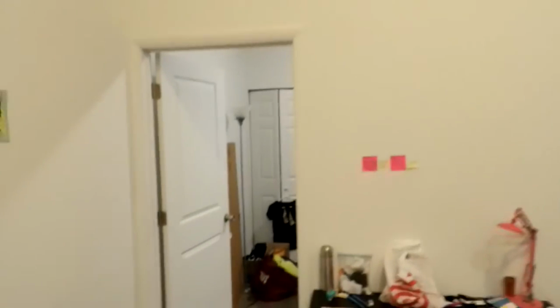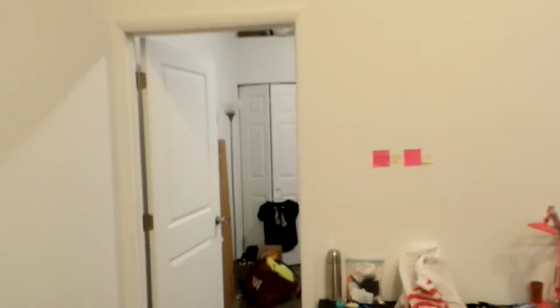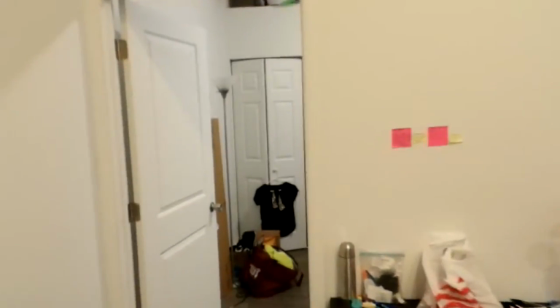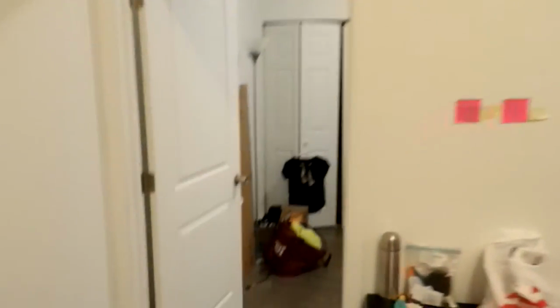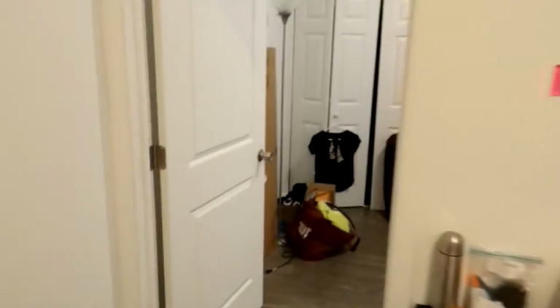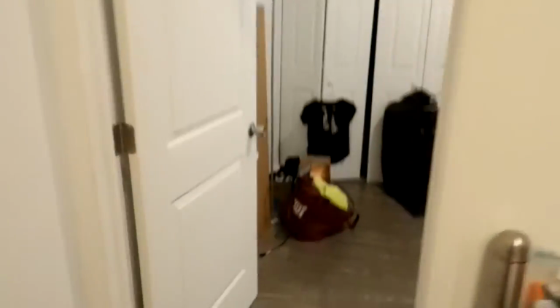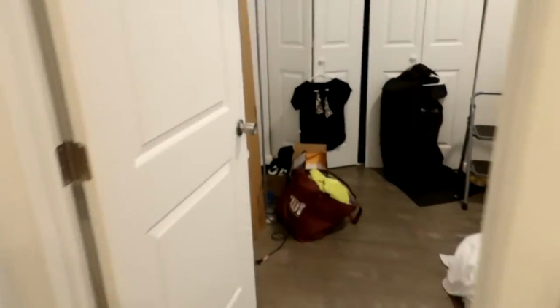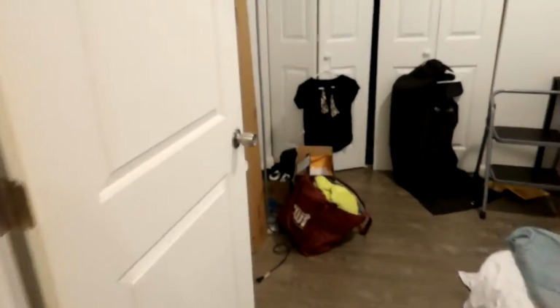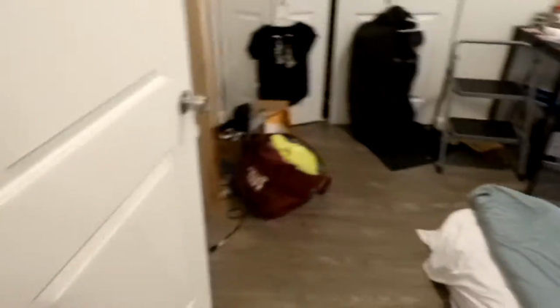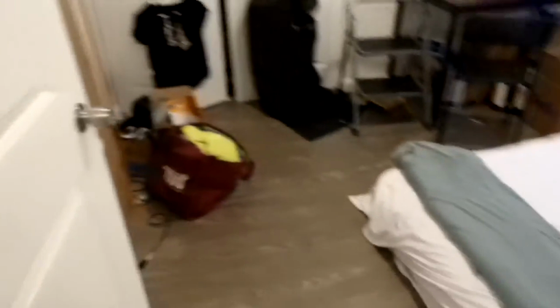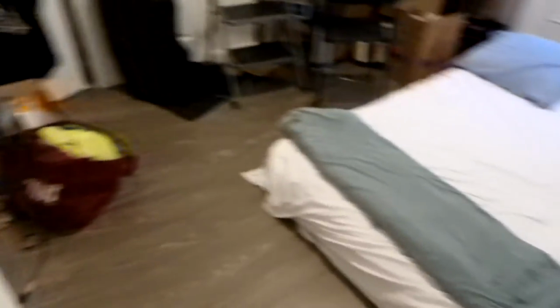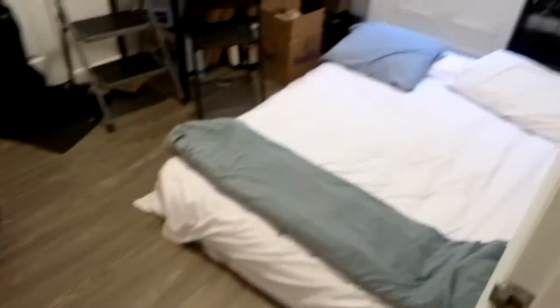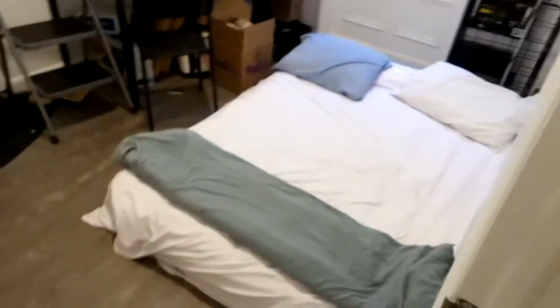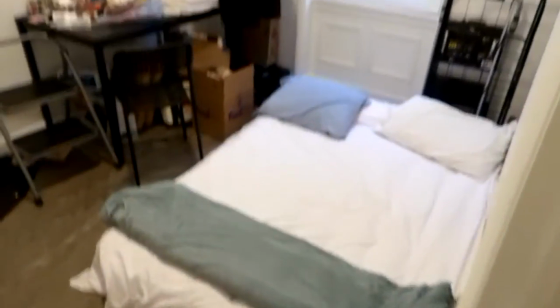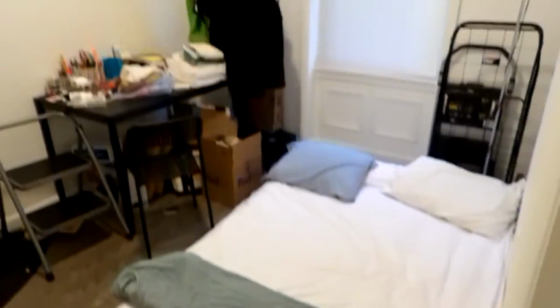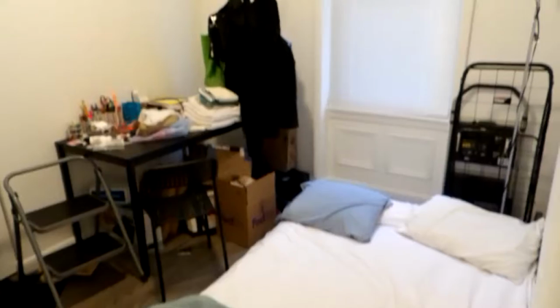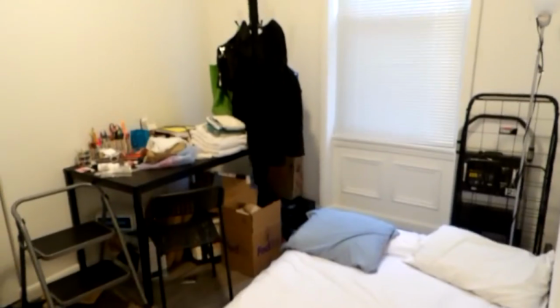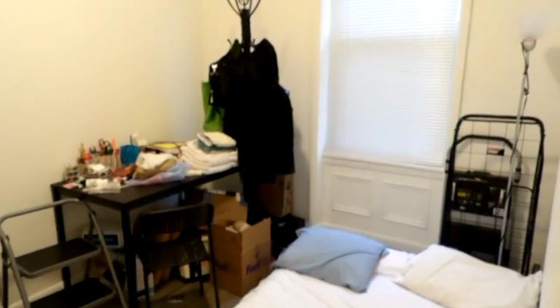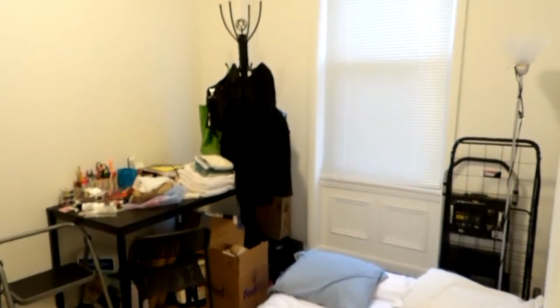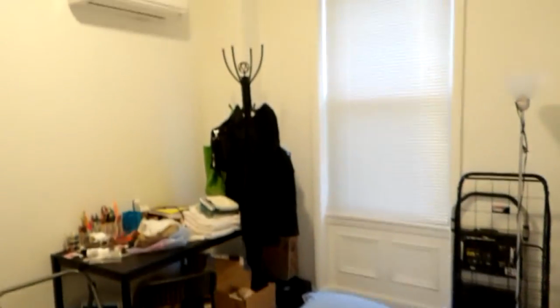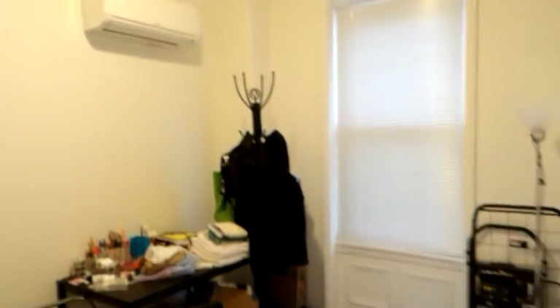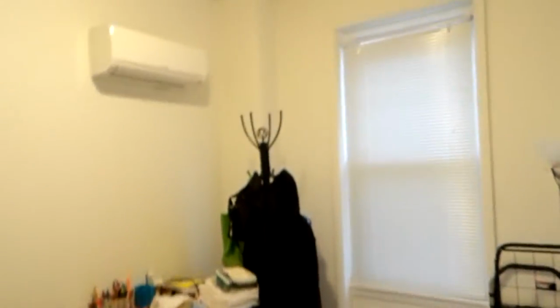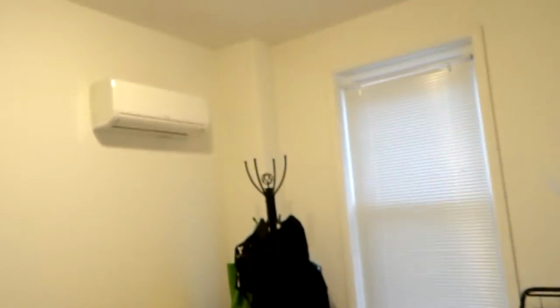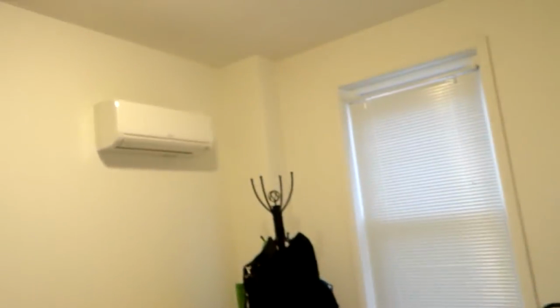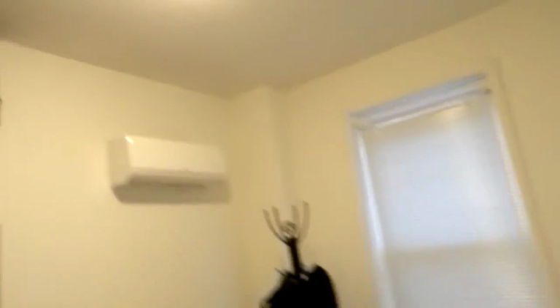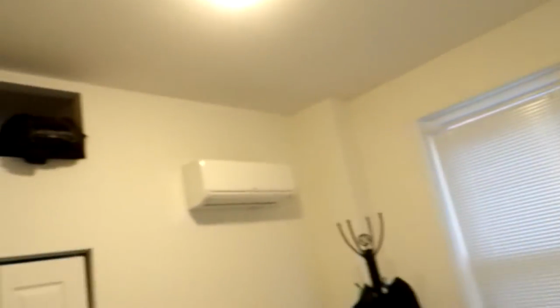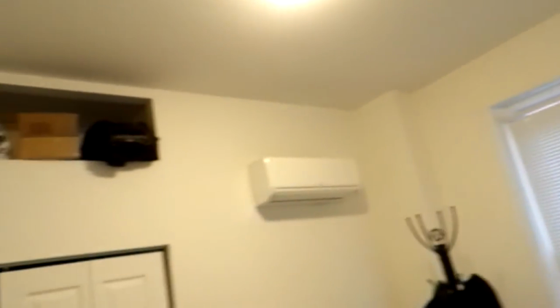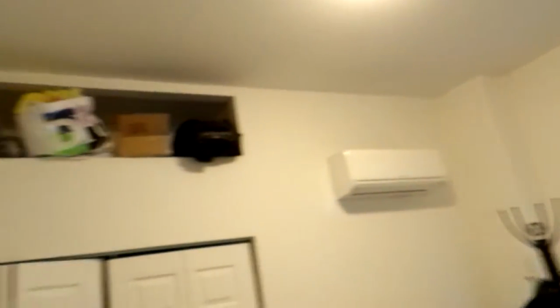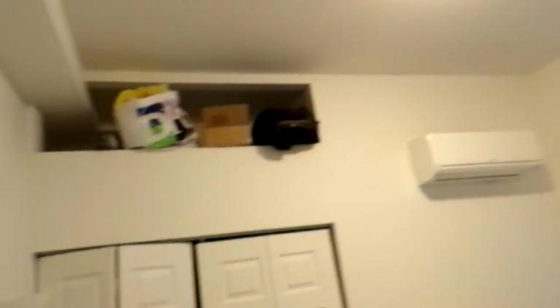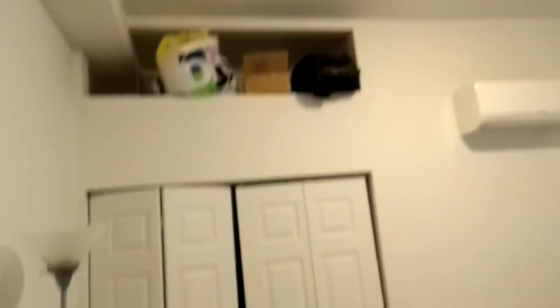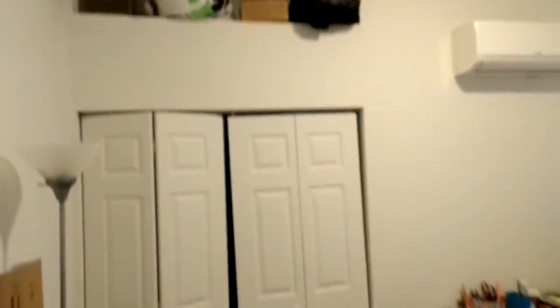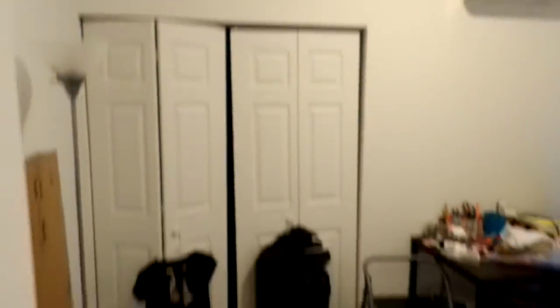Then we go this way as we move into a bedroom that's currently being used mostly as an office and a guest room. Very spacious and tall.